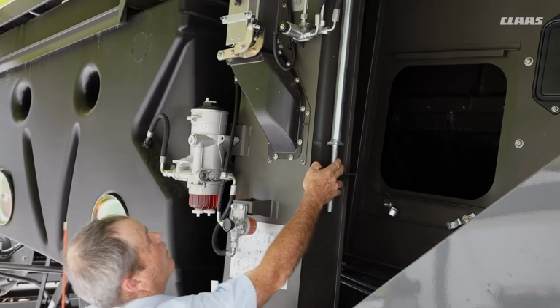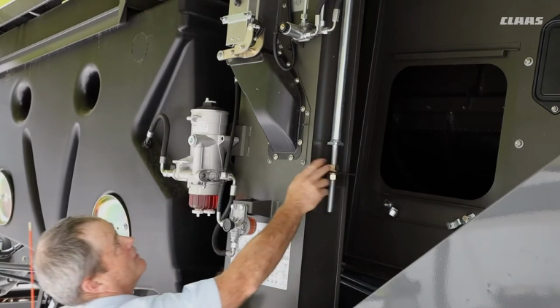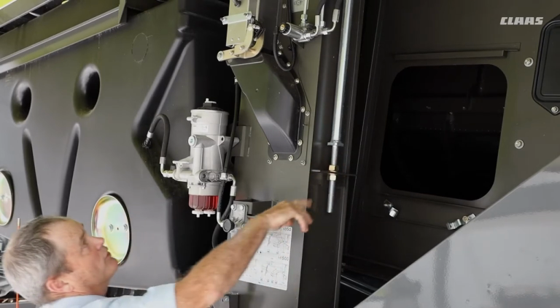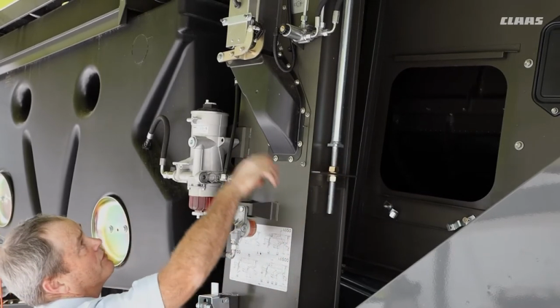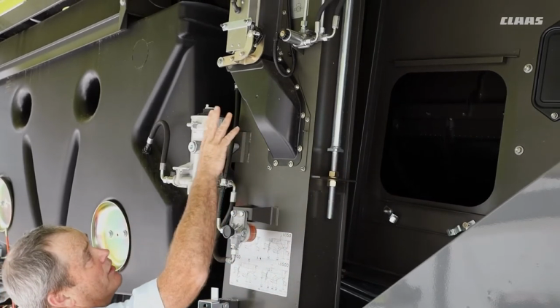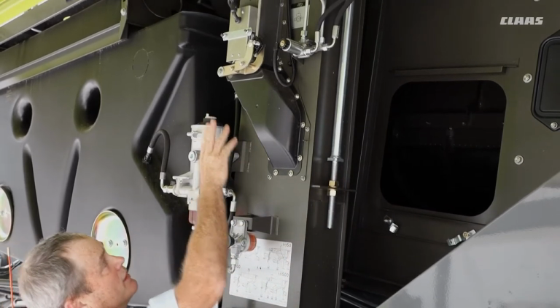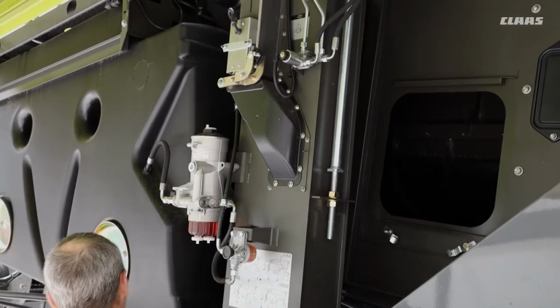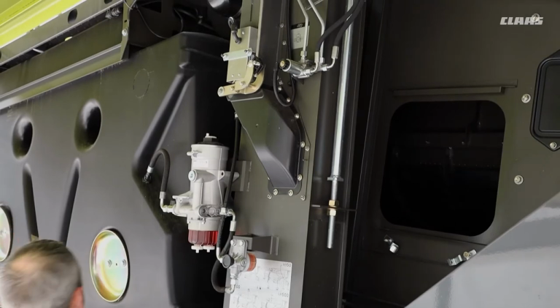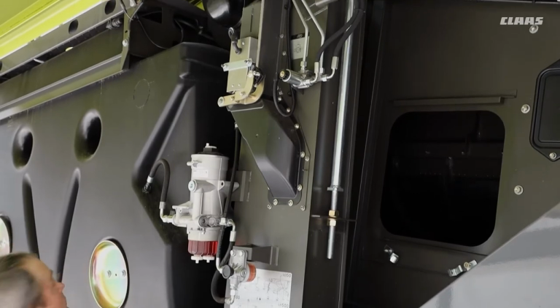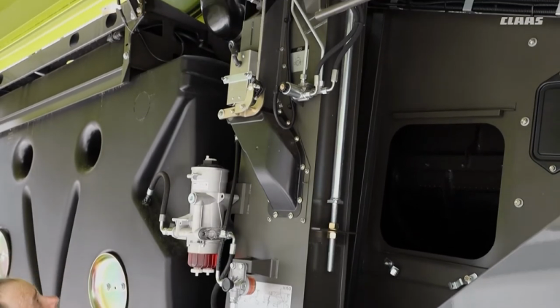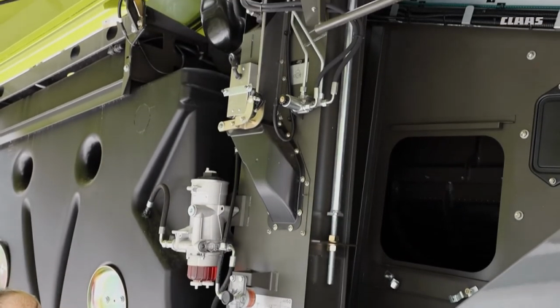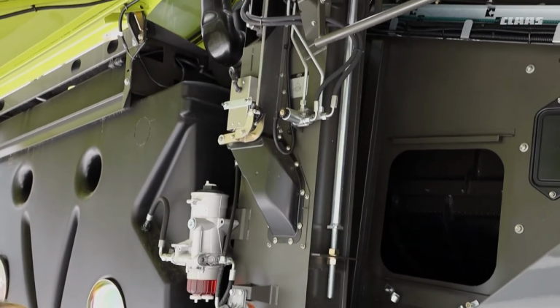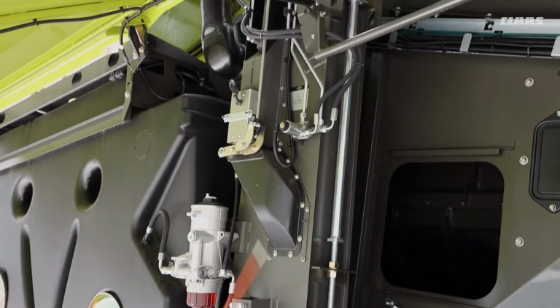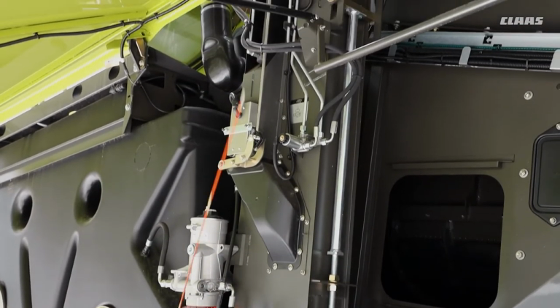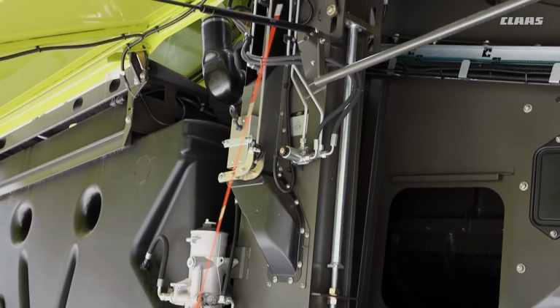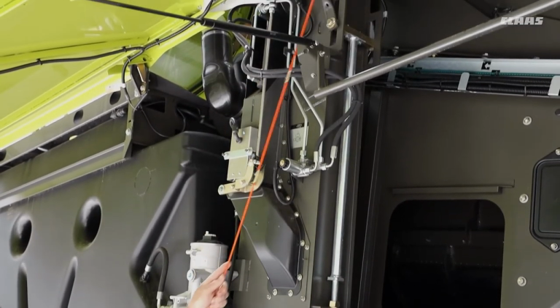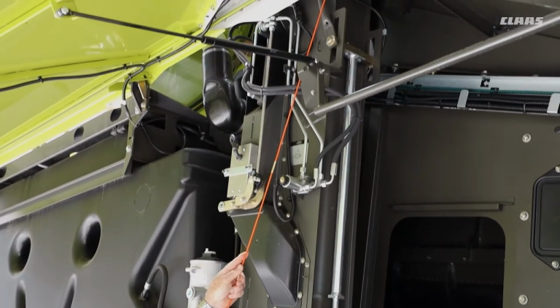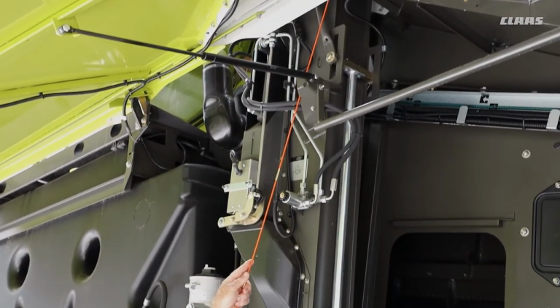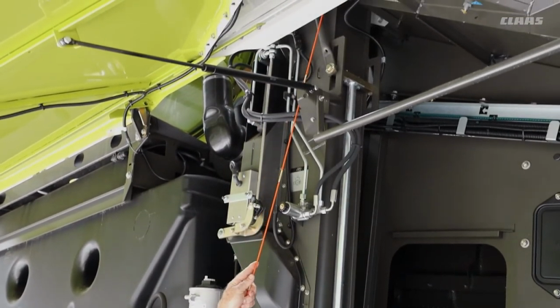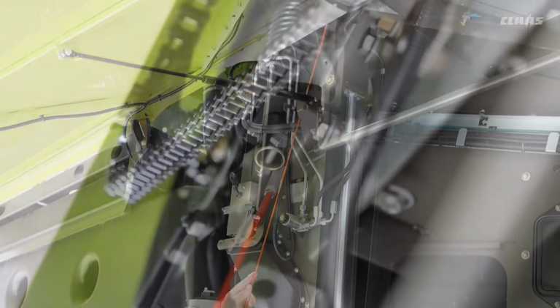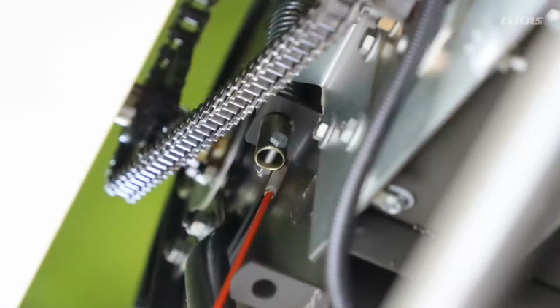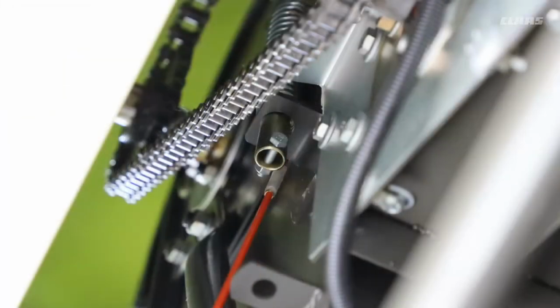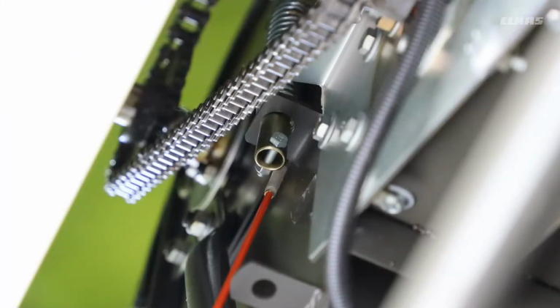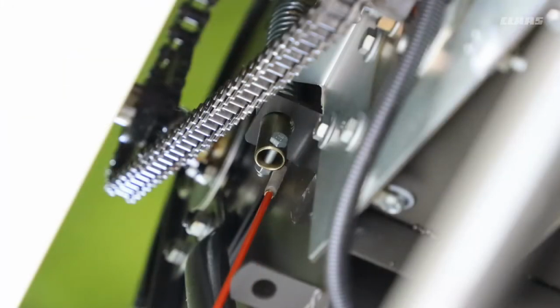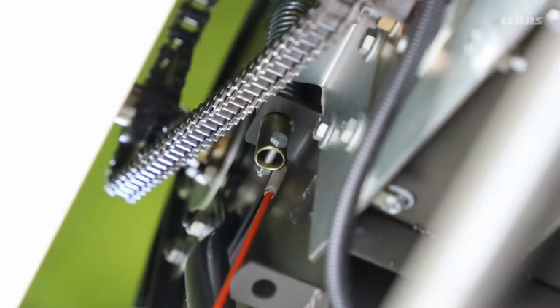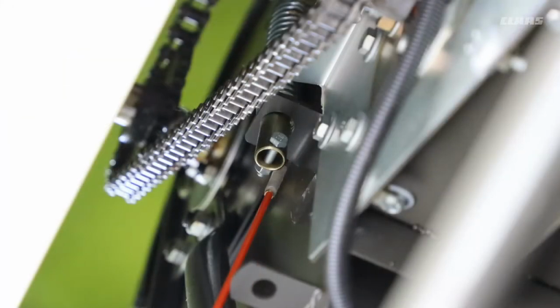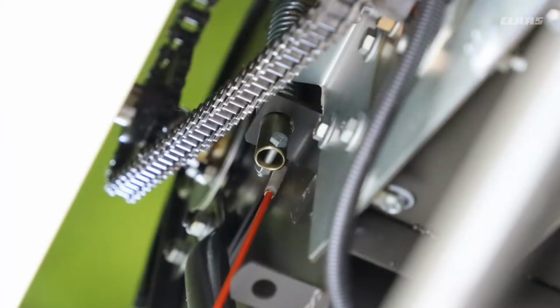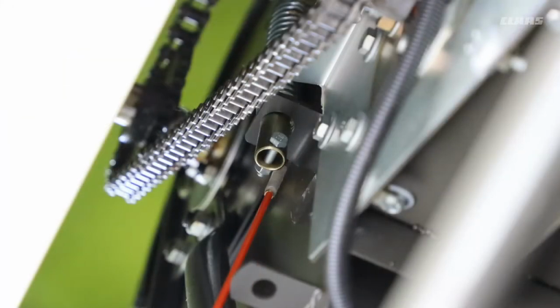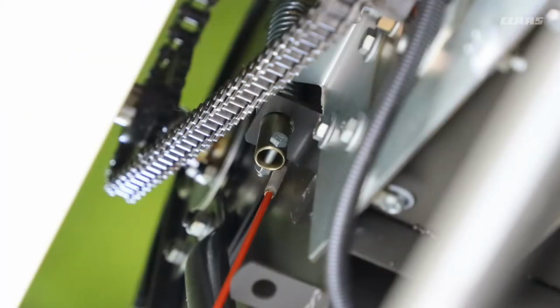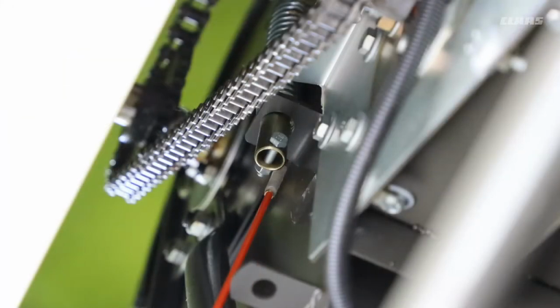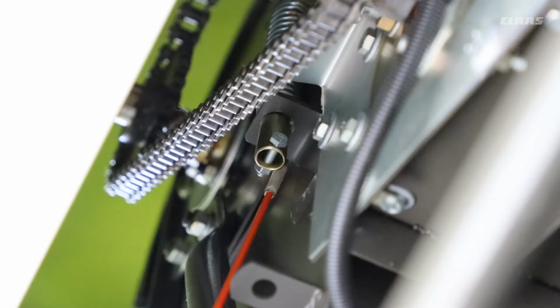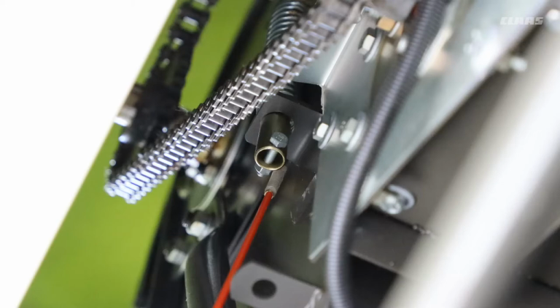The other thing not to forget is the little chain at the top. For the bubble-up auger up top, don't forget about lubrication as well as the tension itself — this is also covered in the book.